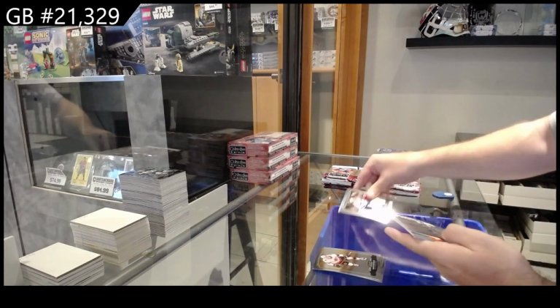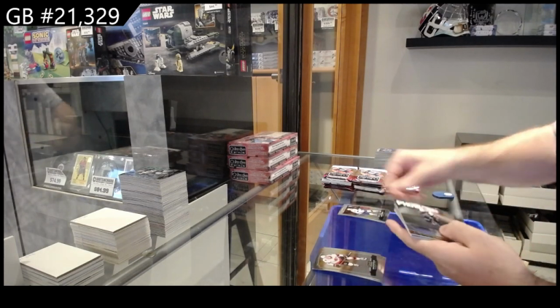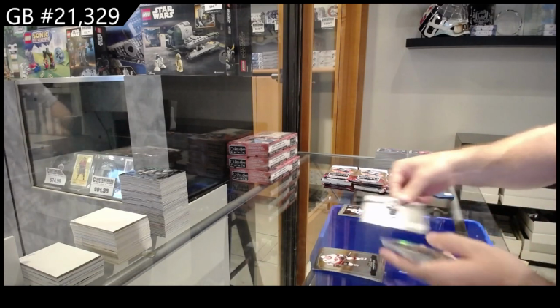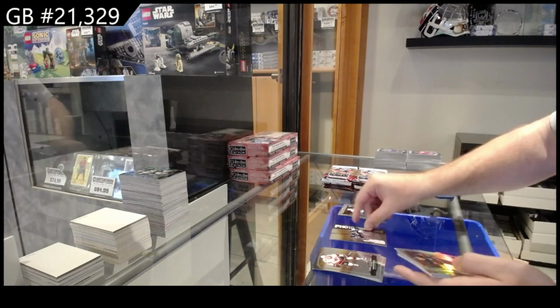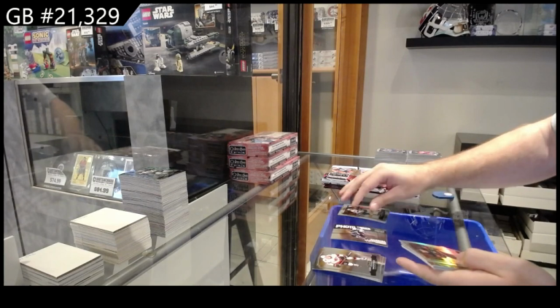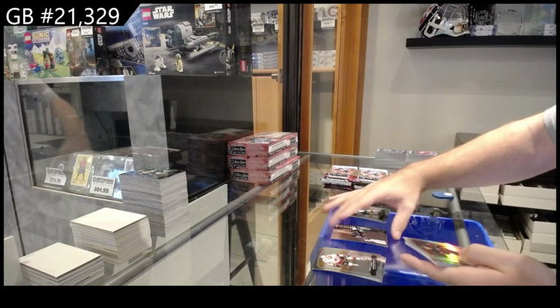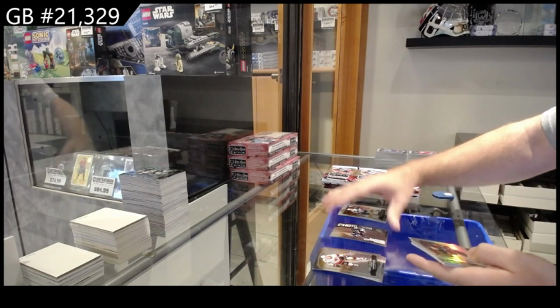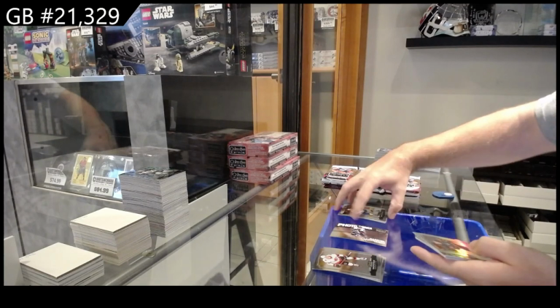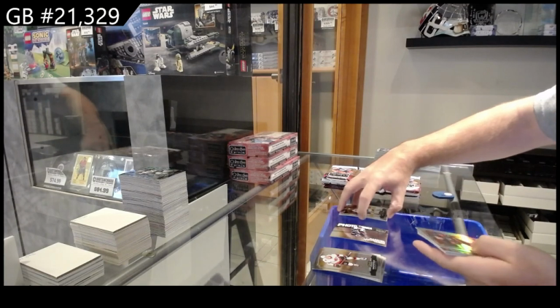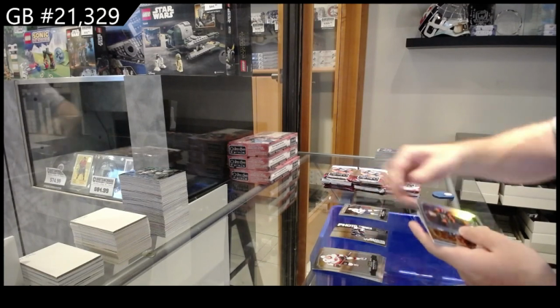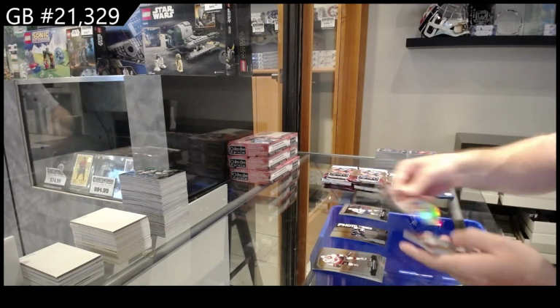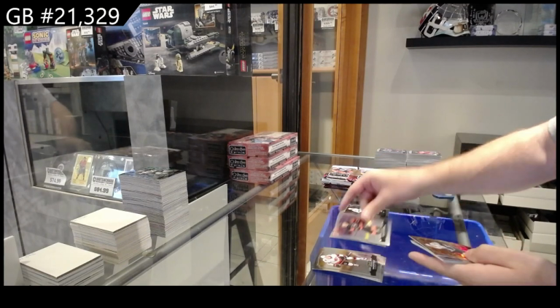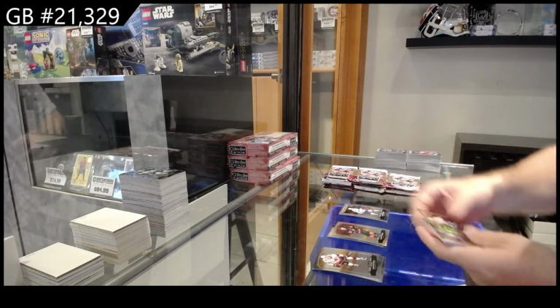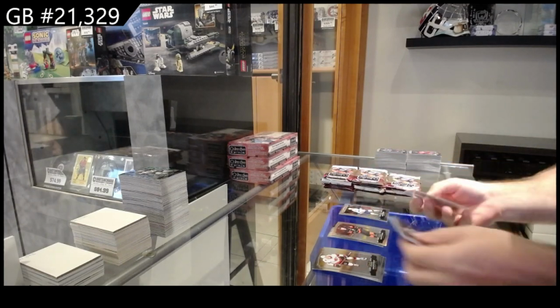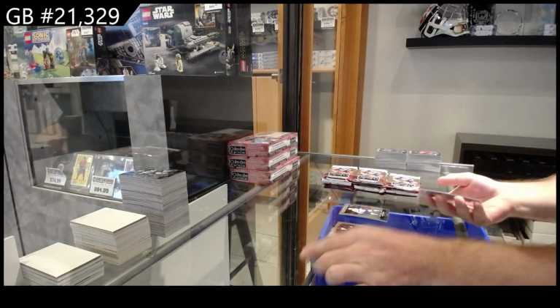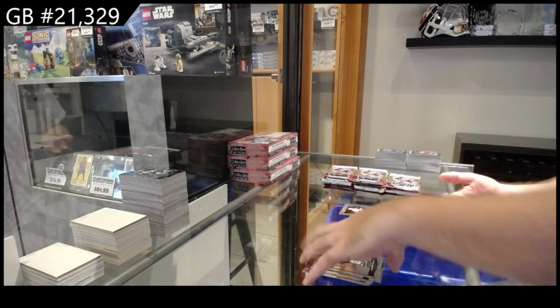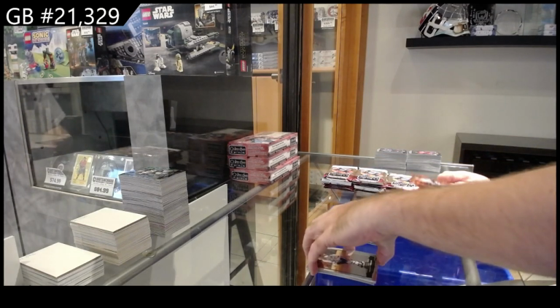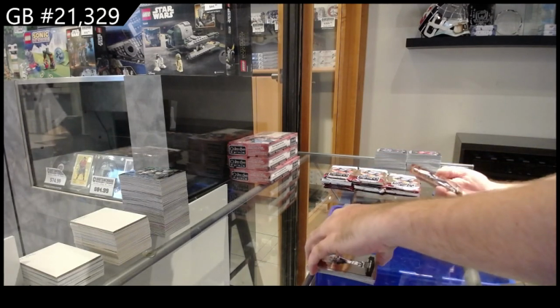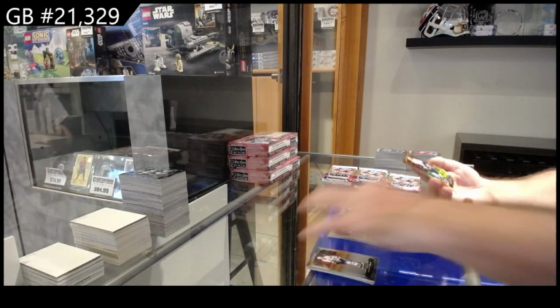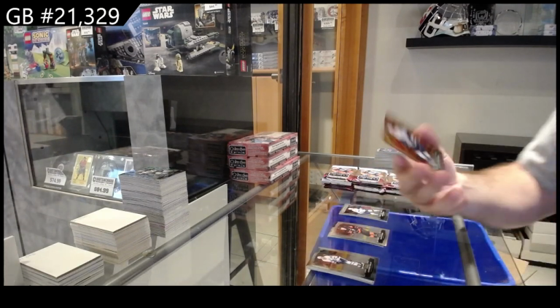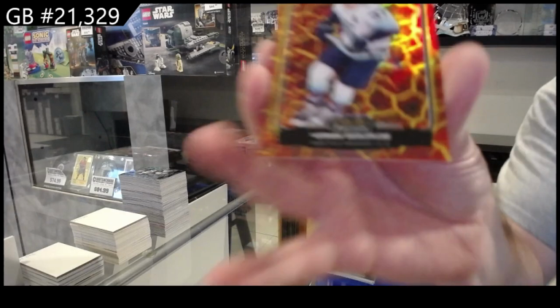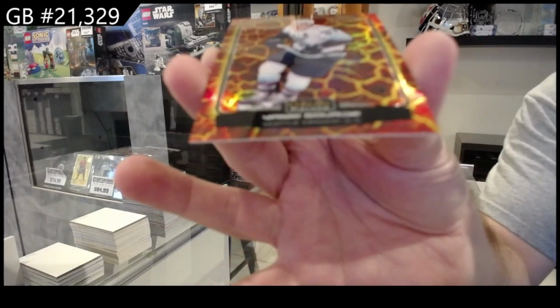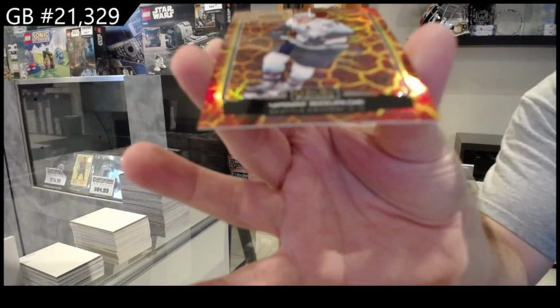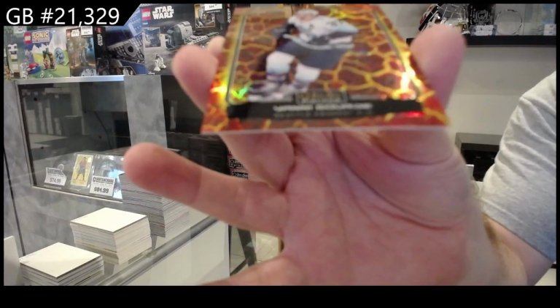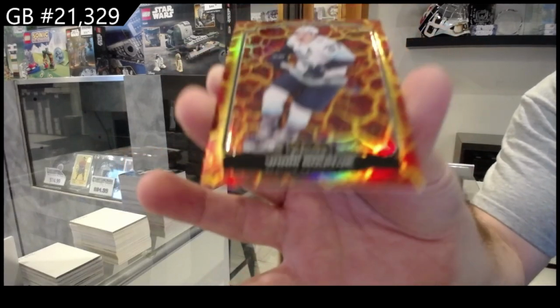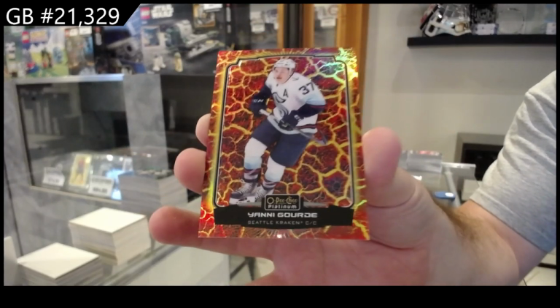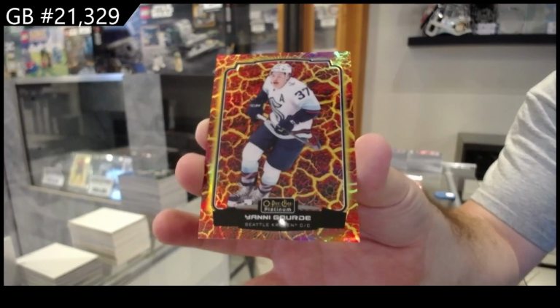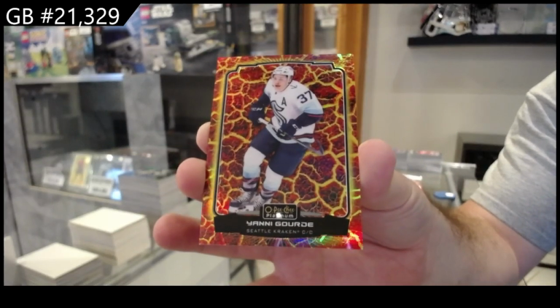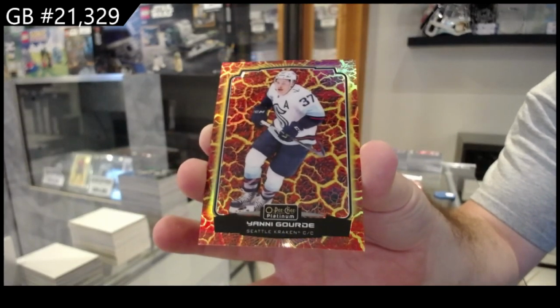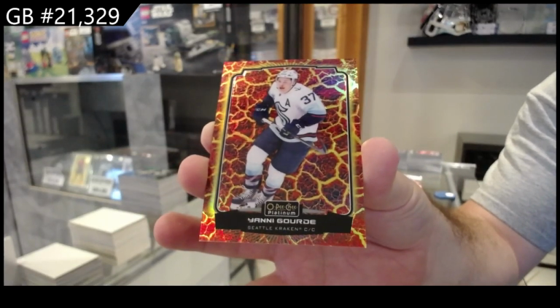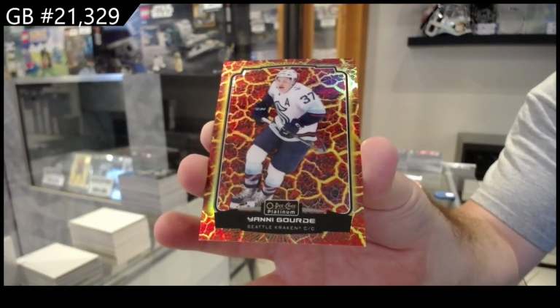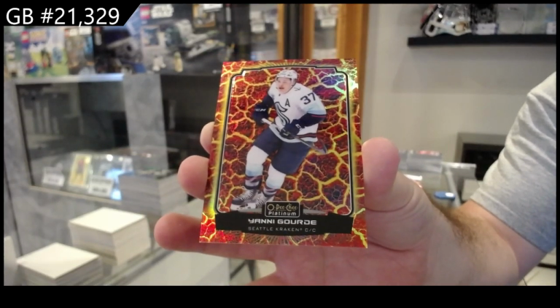Photo Driven of Landeskog for the Avs, Rainbow of Atkinson for Philly, and a Yanni Gourde for Seattle Hot Magma.